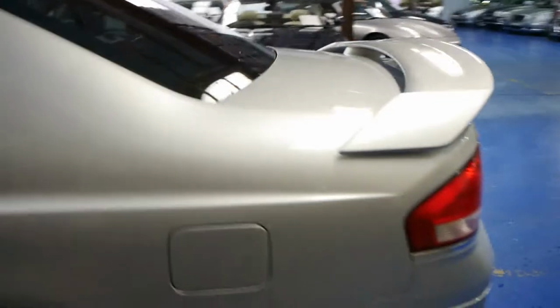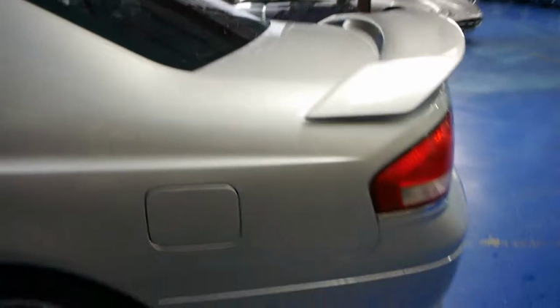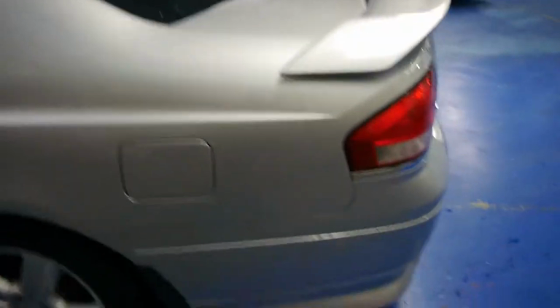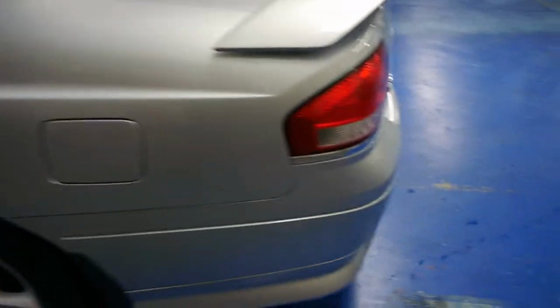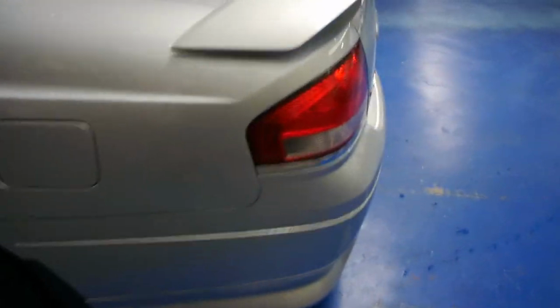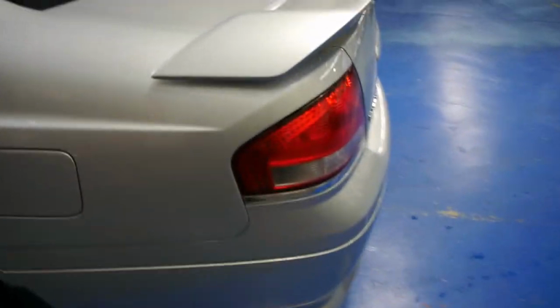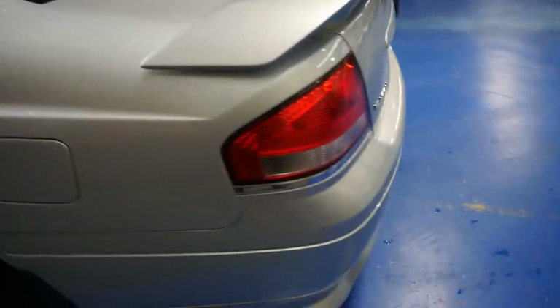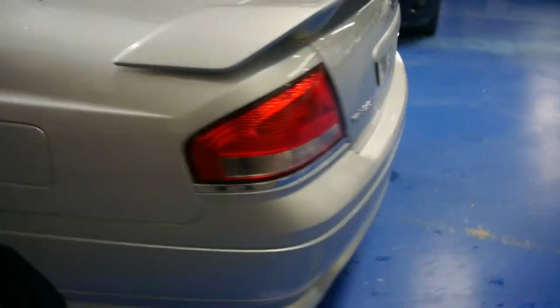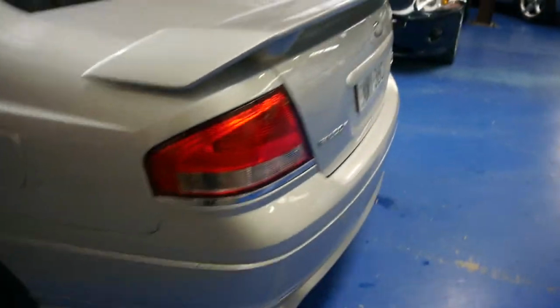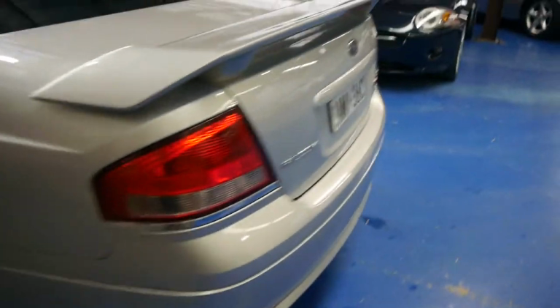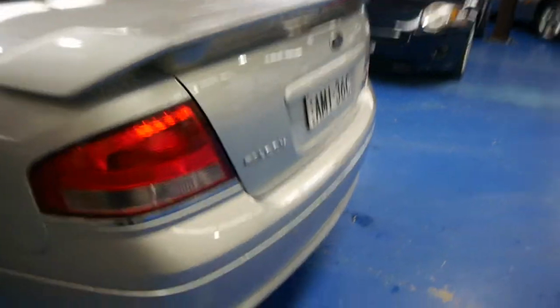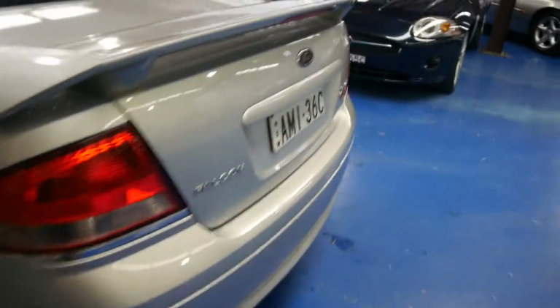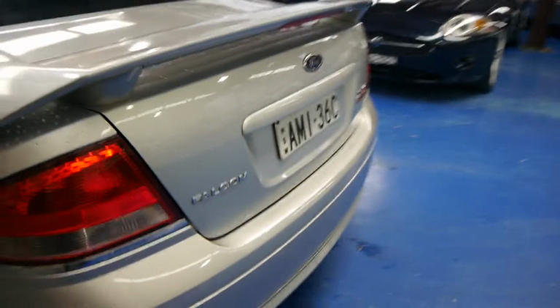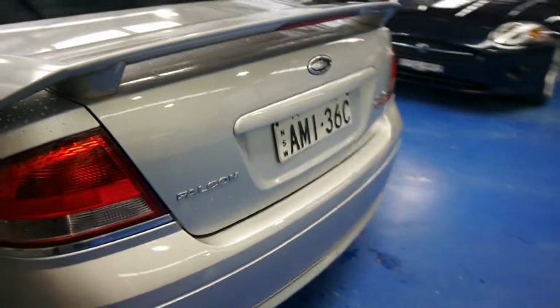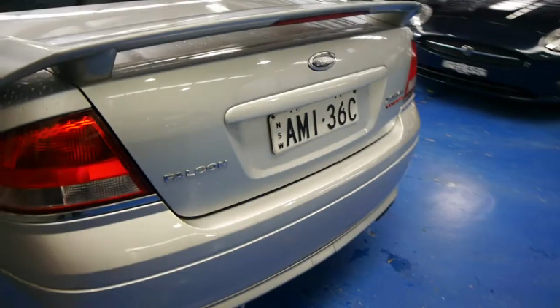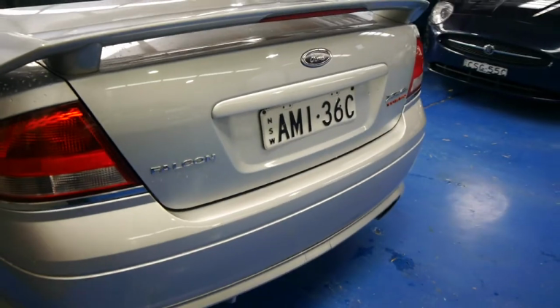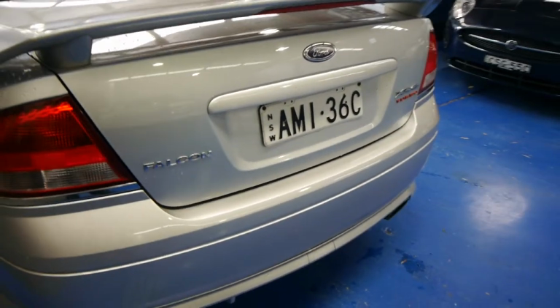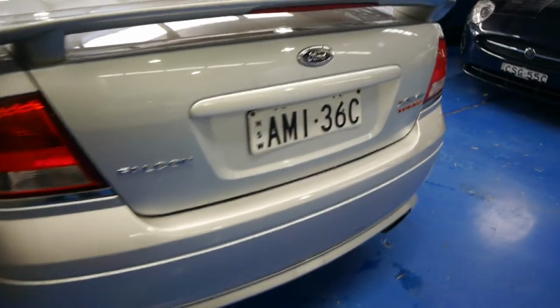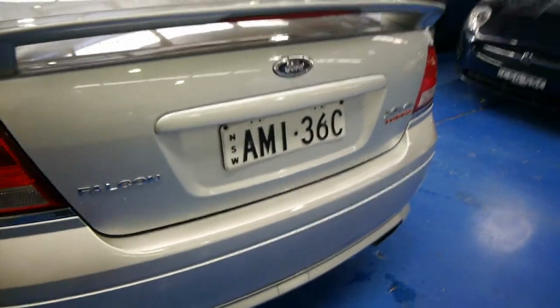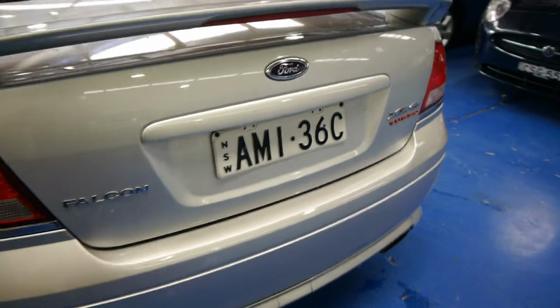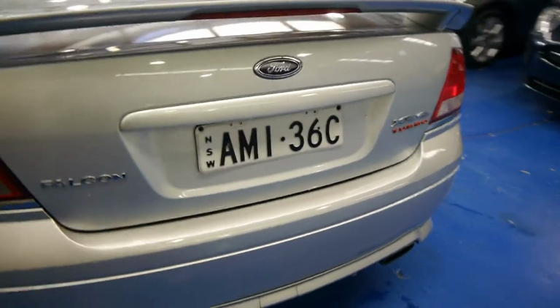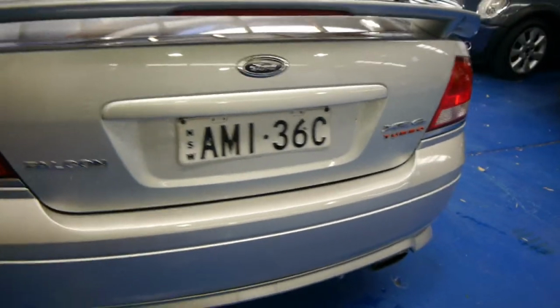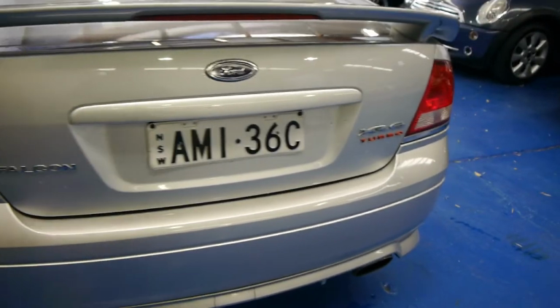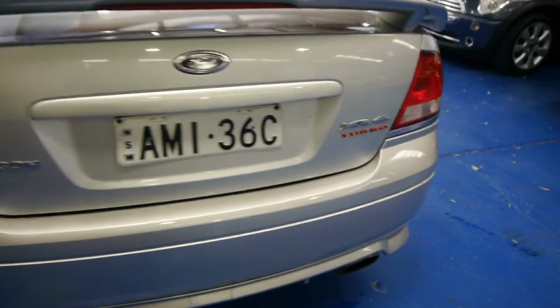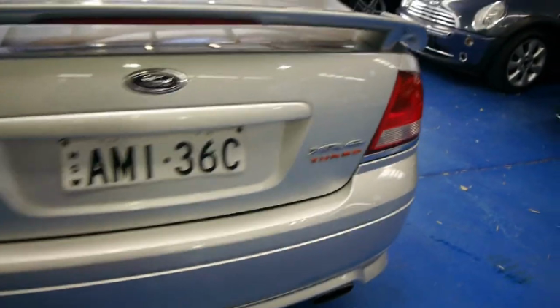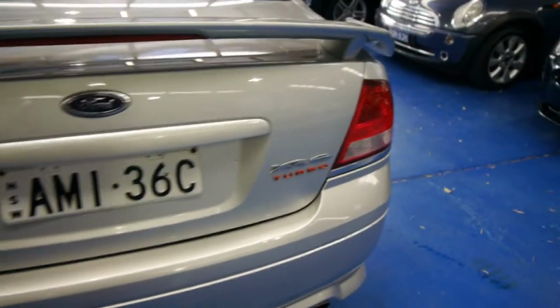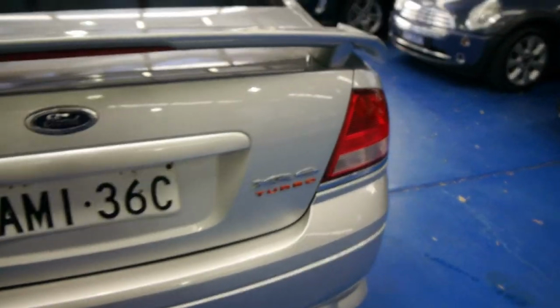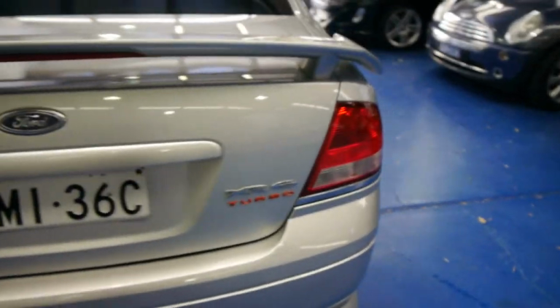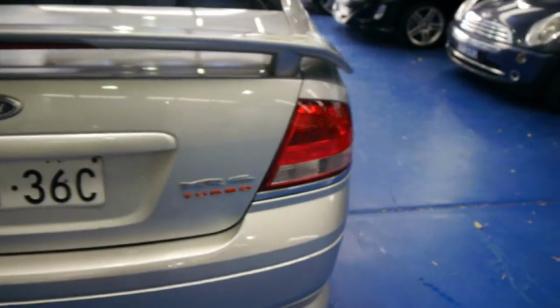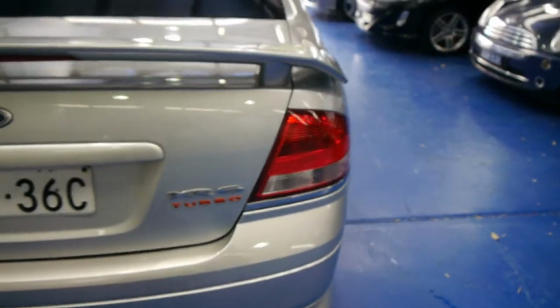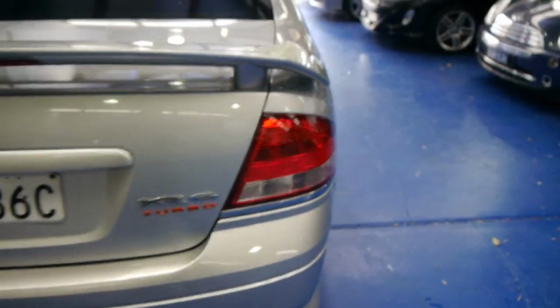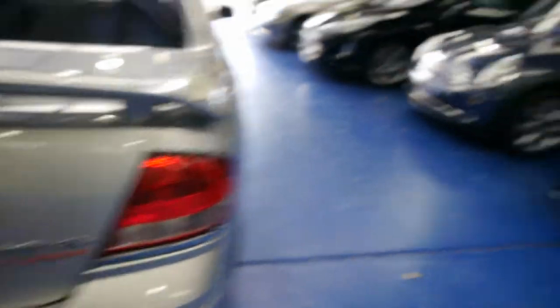They're just a fabulous car — stacks of power. Being a Ford, very, very cheap to run. It is called Lightning Strike Silver with the charcoal grey interior.